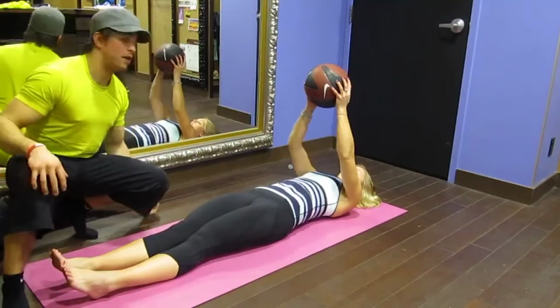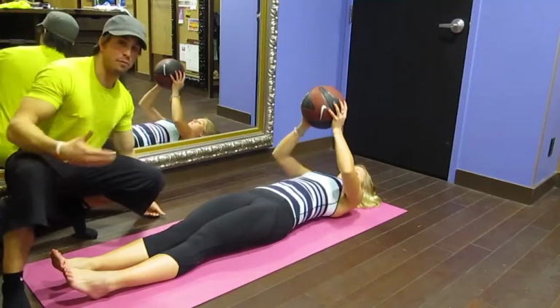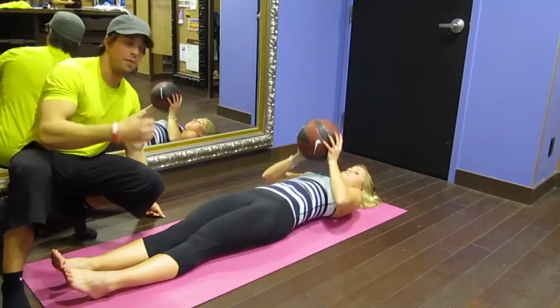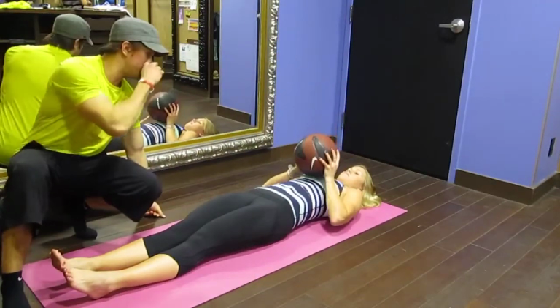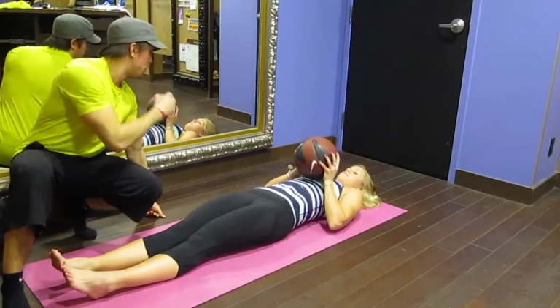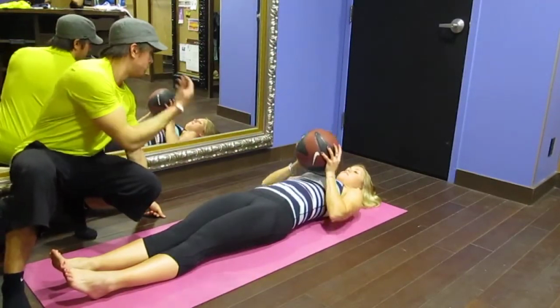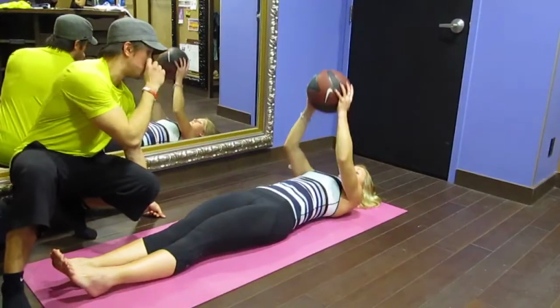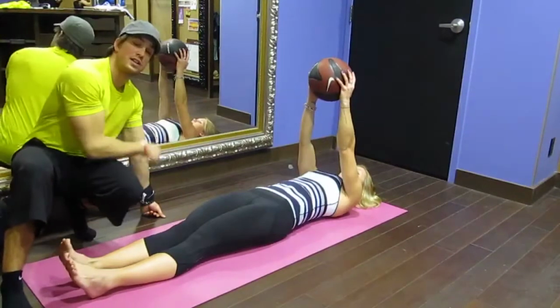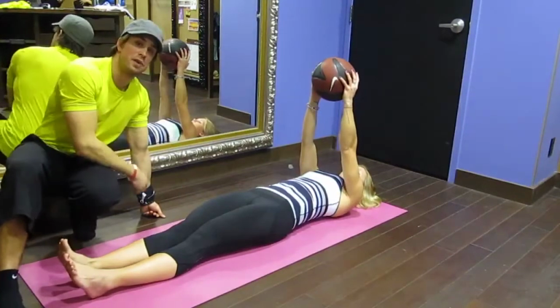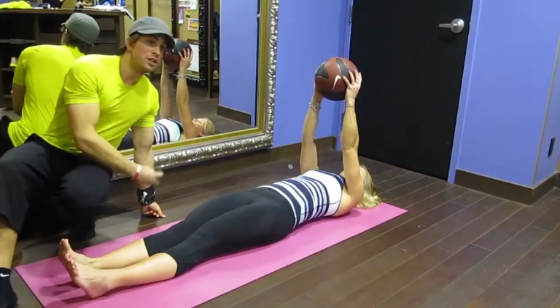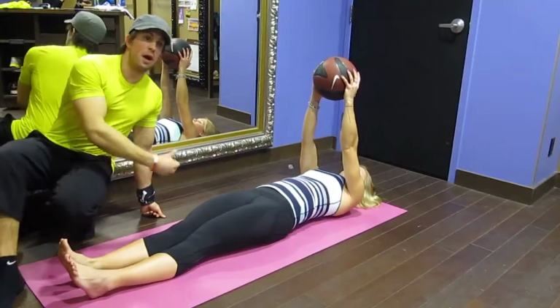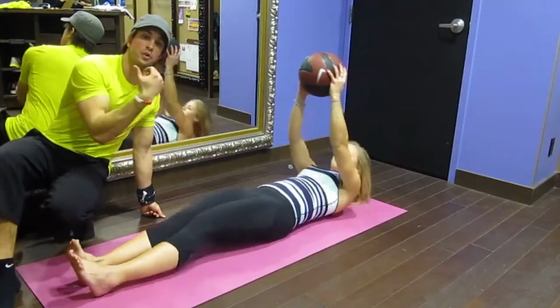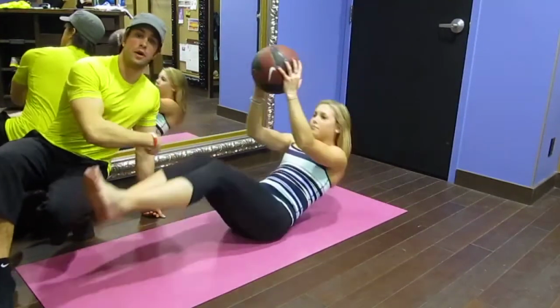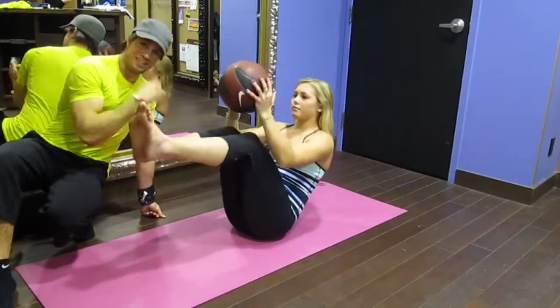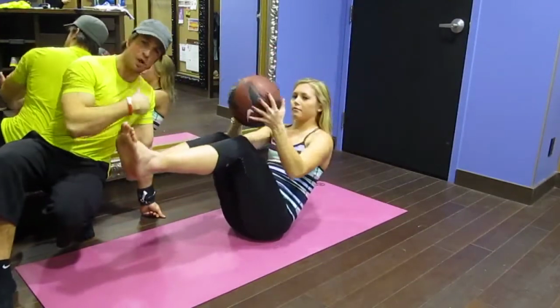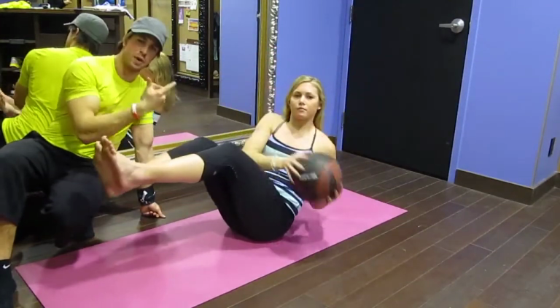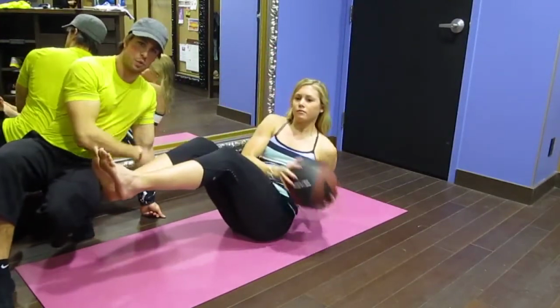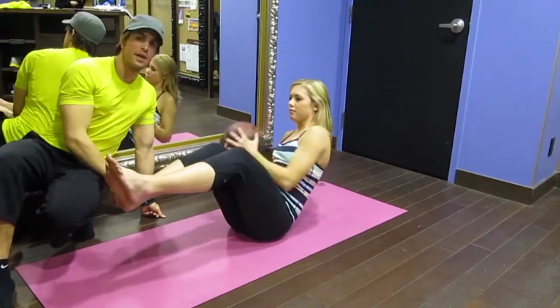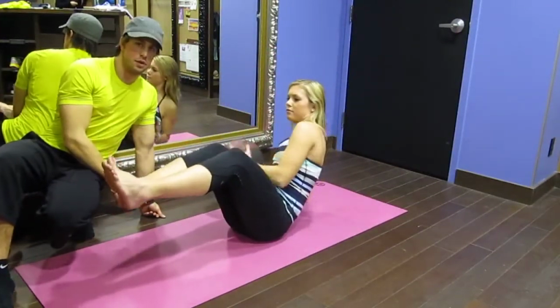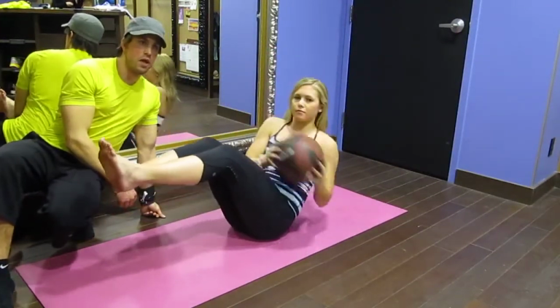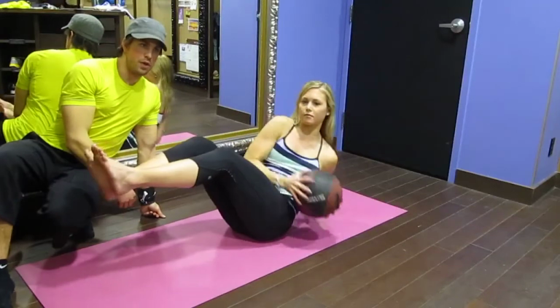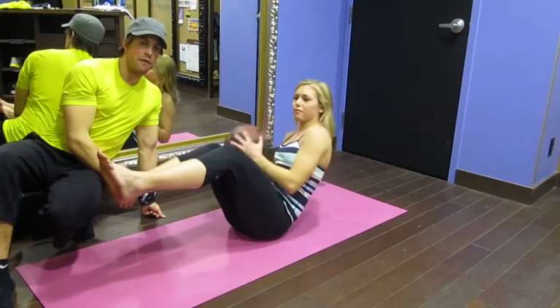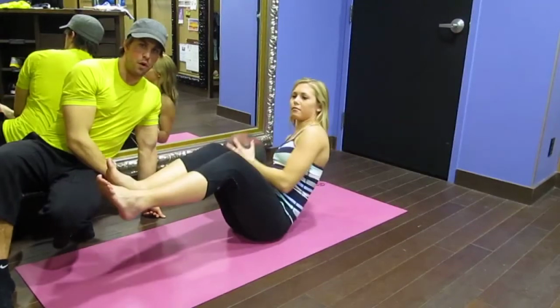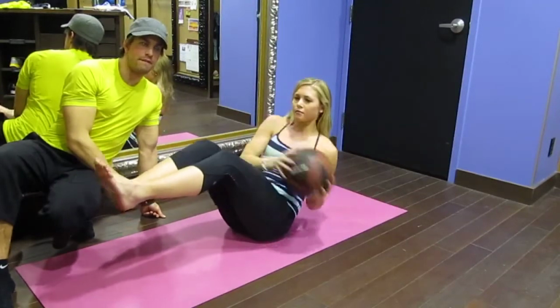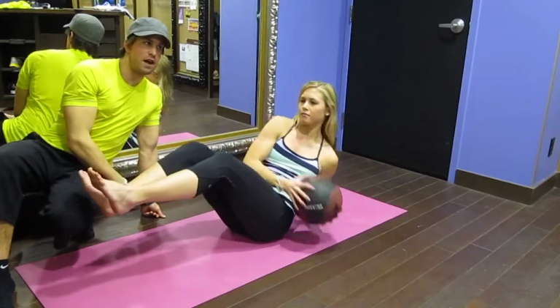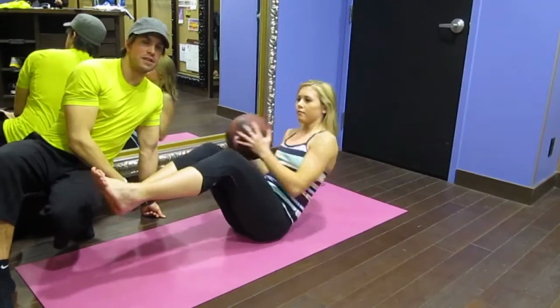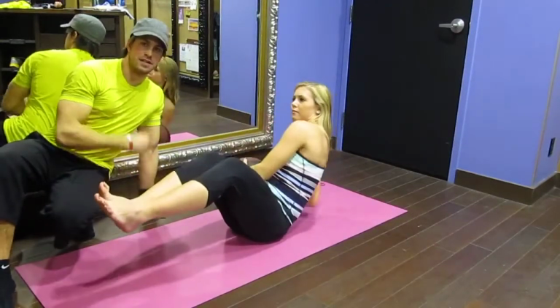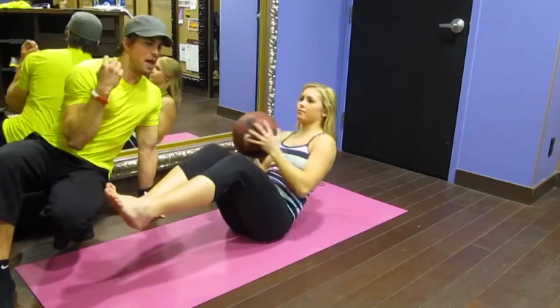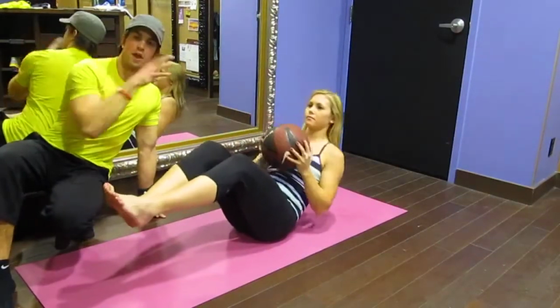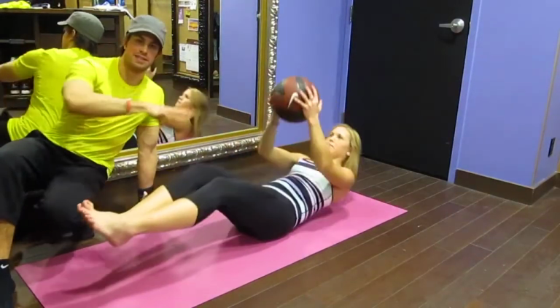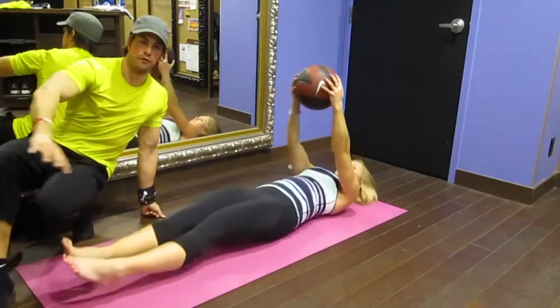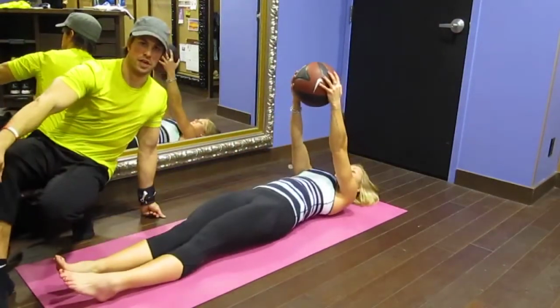Now if you don't want to do the toss, no worries. I'm going to have Katie perform that. Right up — don't worry about tossing. Just come up, six Russian twists: one, two, three, four, five, six. And then right back down, full extension.